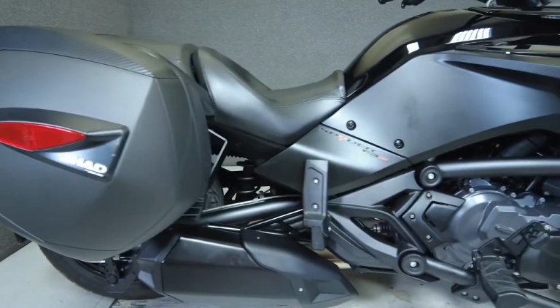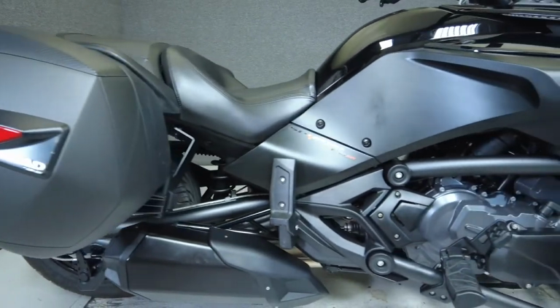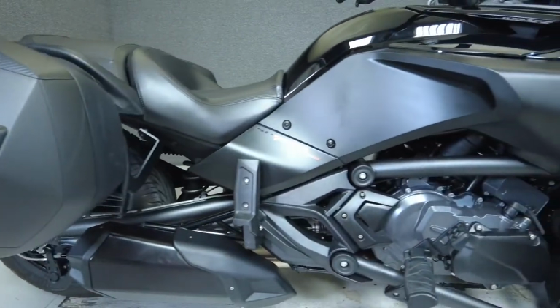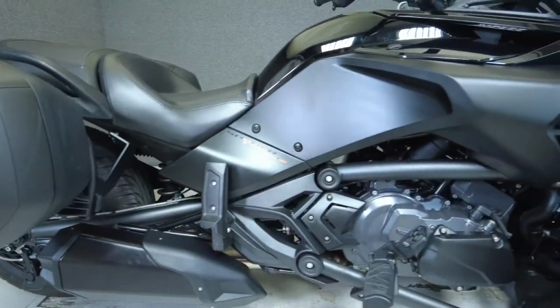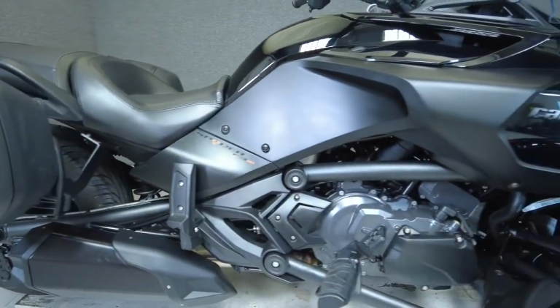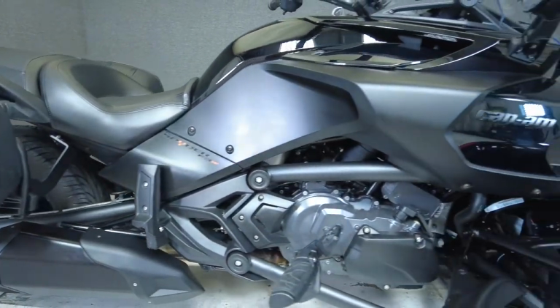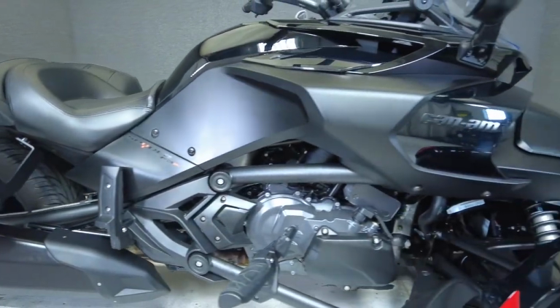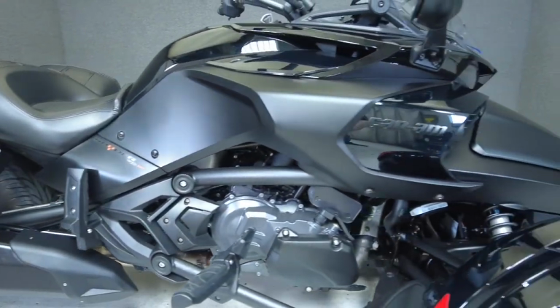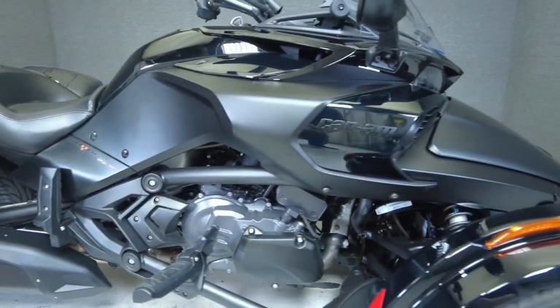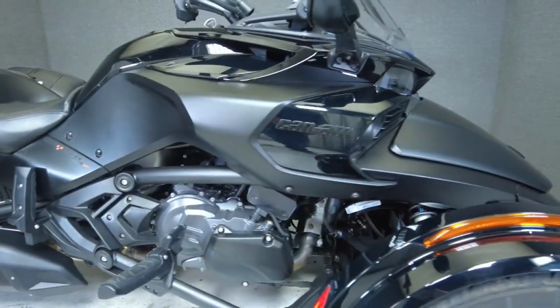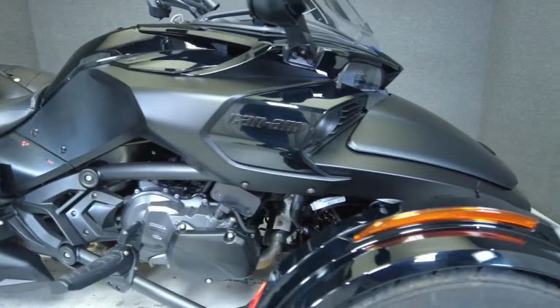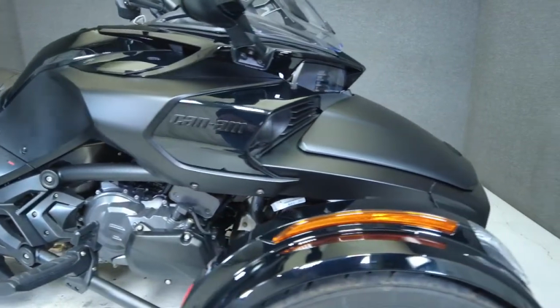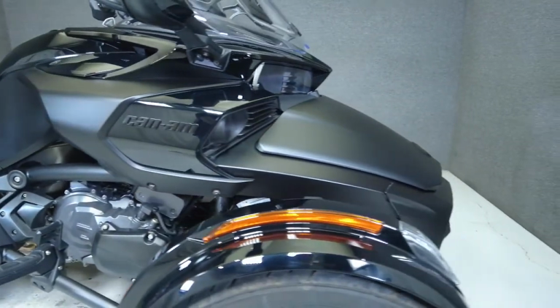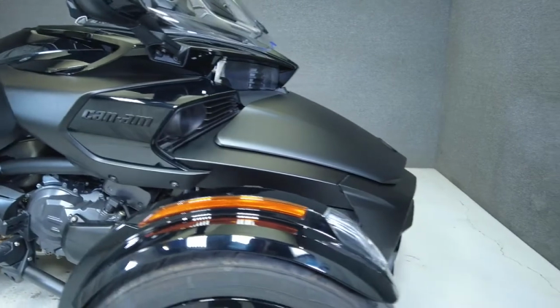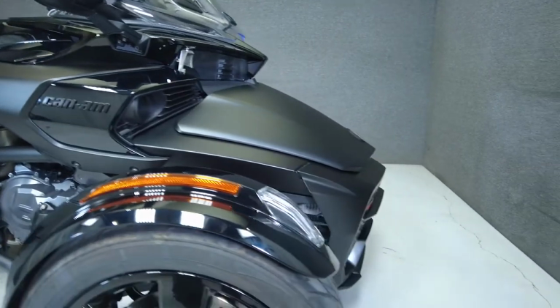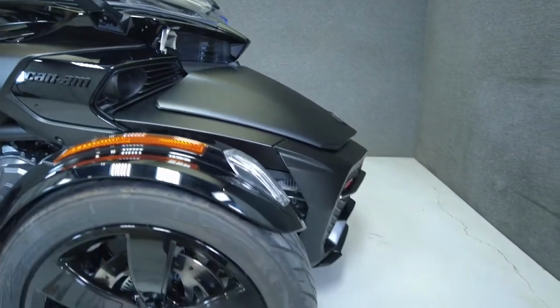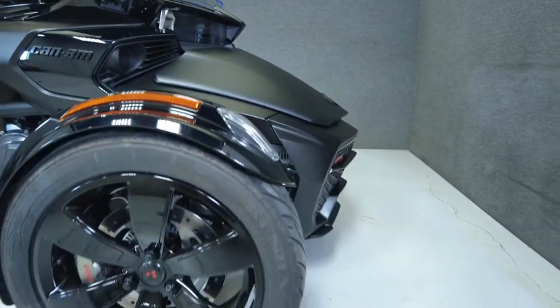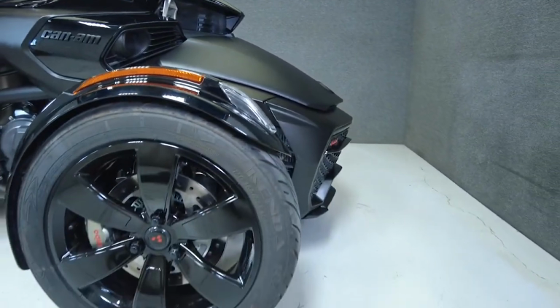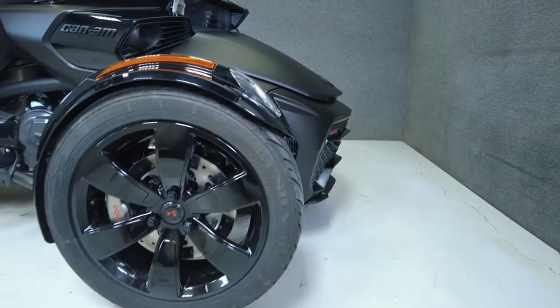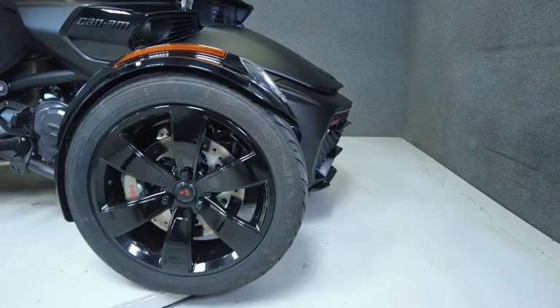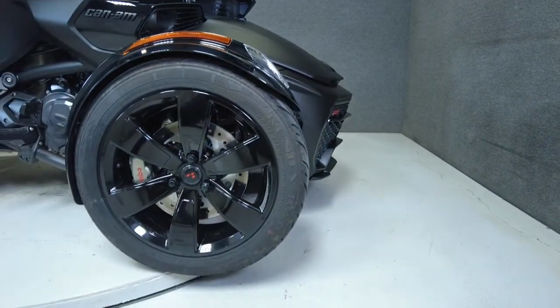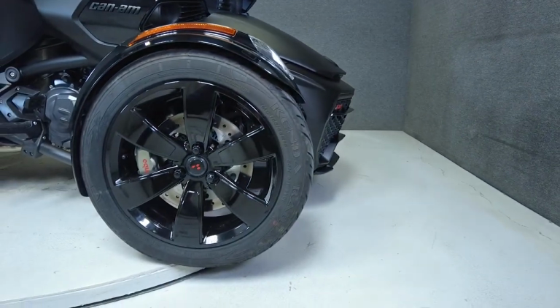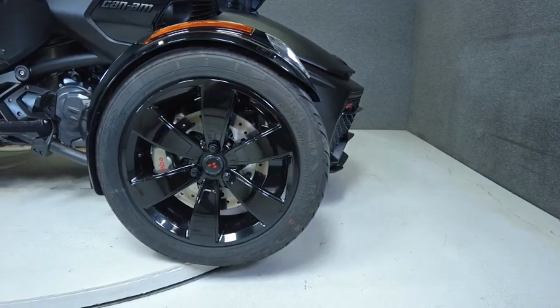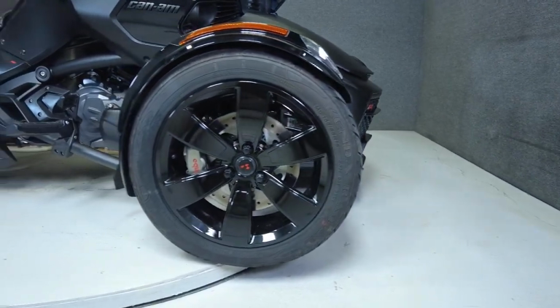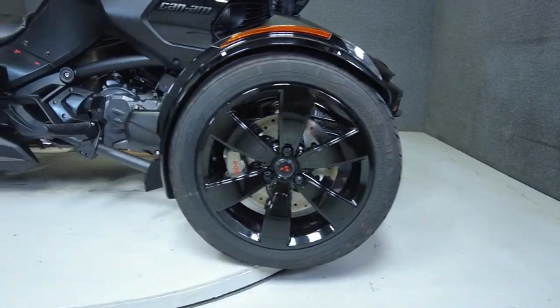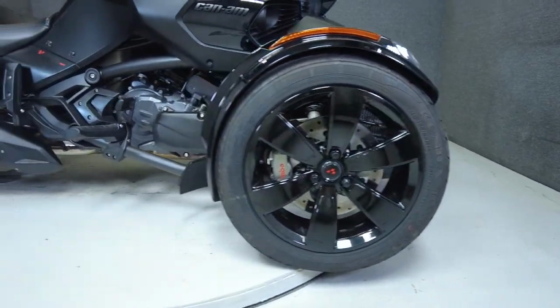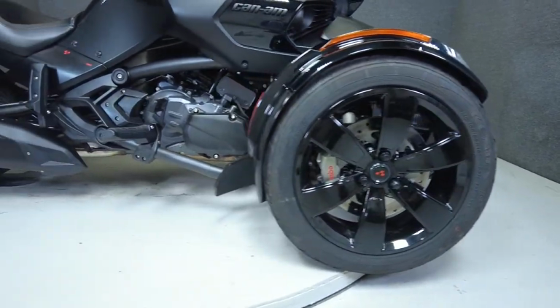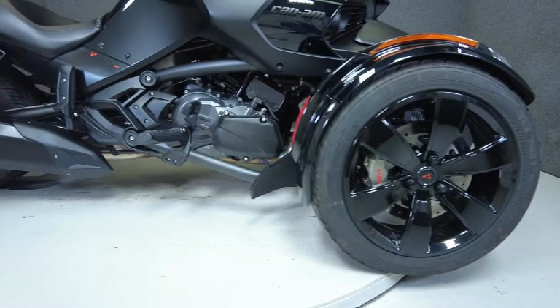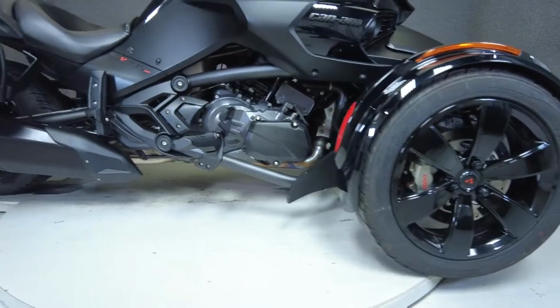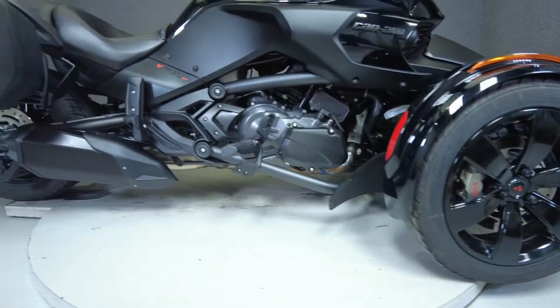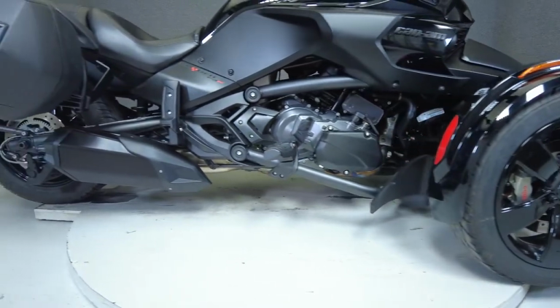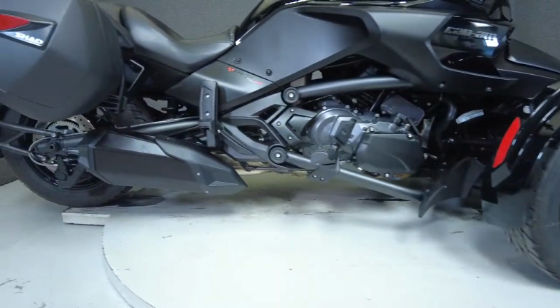With an automatic transmission, the F3S puts out an impressive 115 horsepower and 96 pounds of torque. Couple this with comfortable ergonomics and a tight suspension, and you have a vehicle that will take the corners all day long and come back for more.